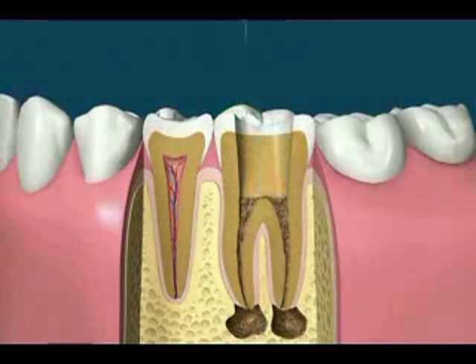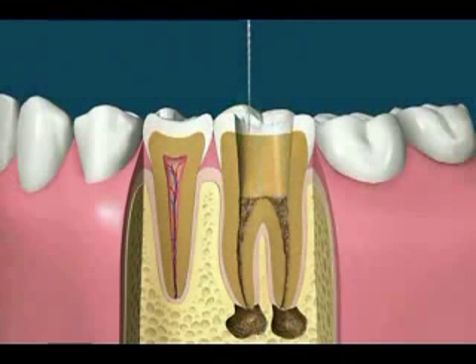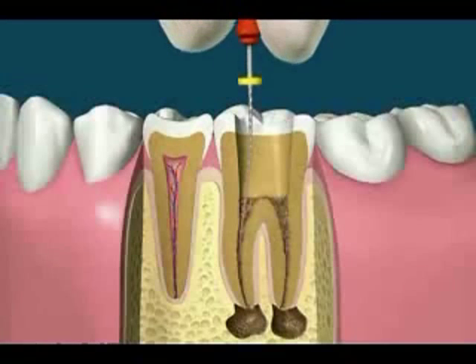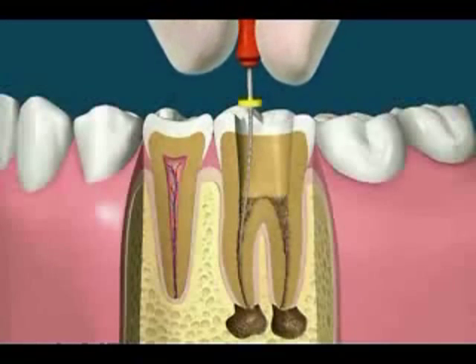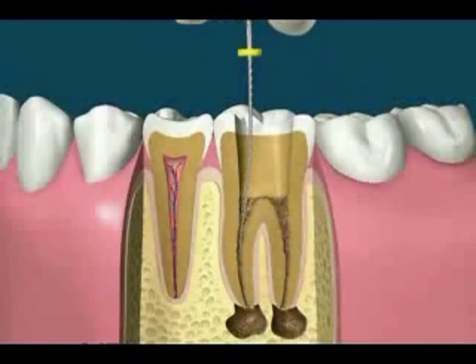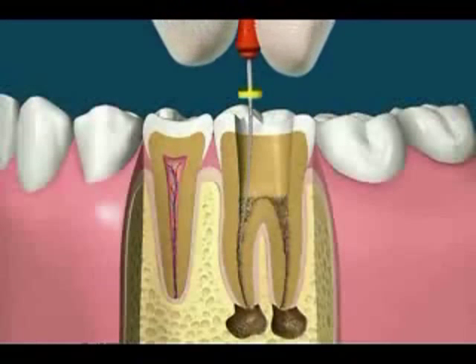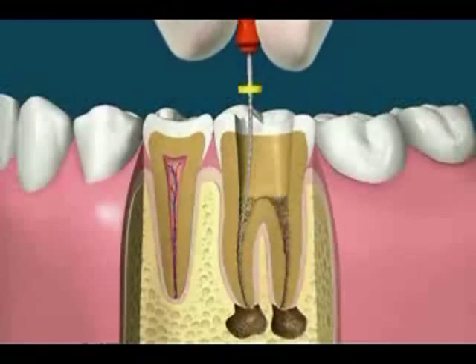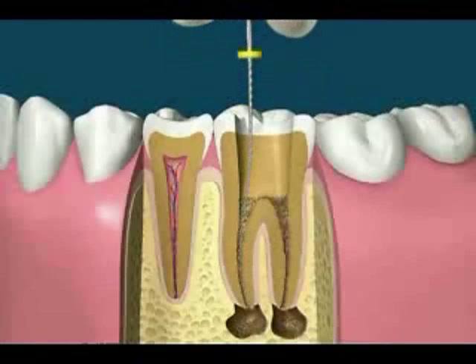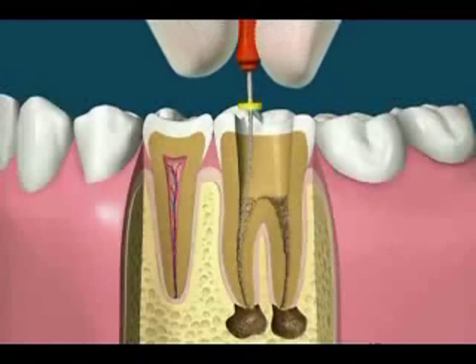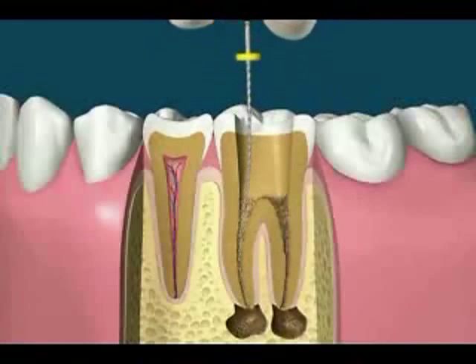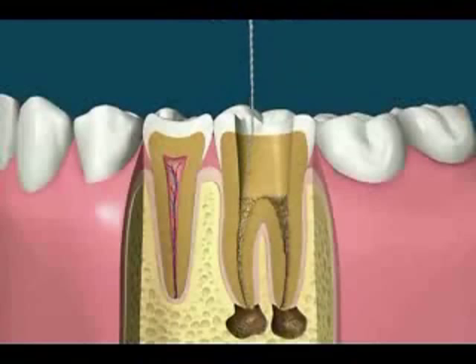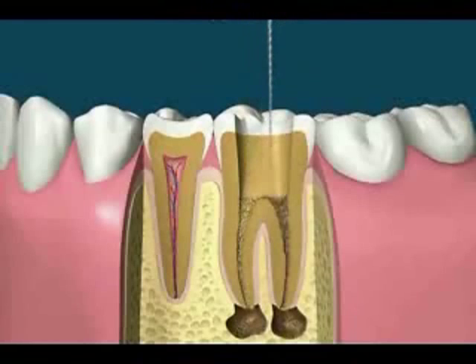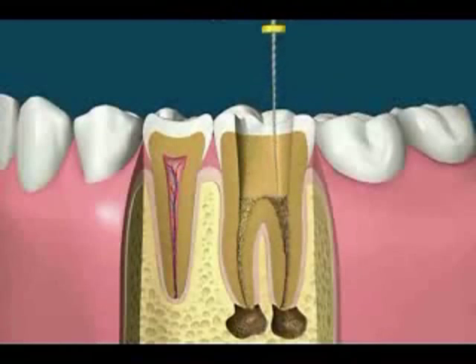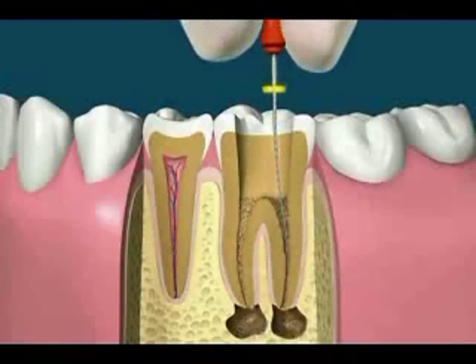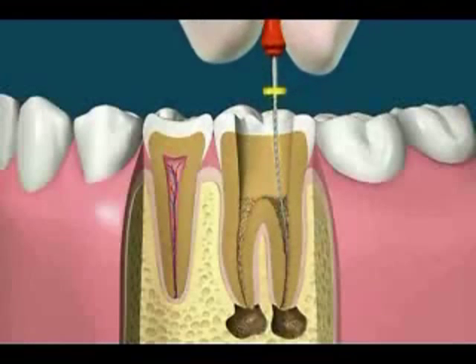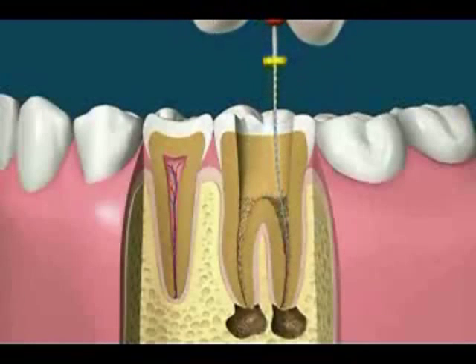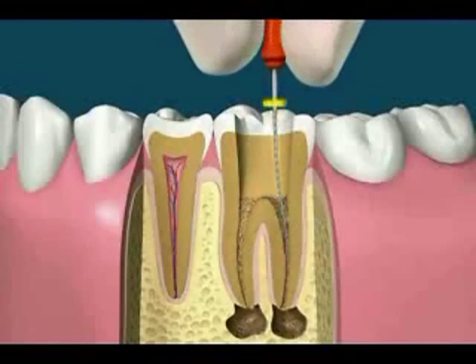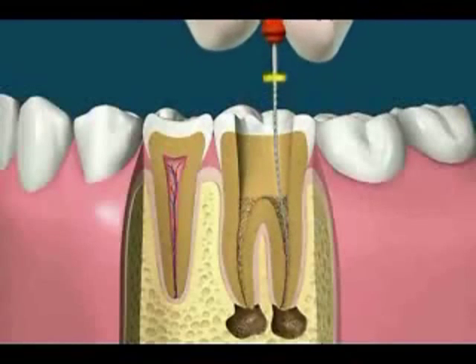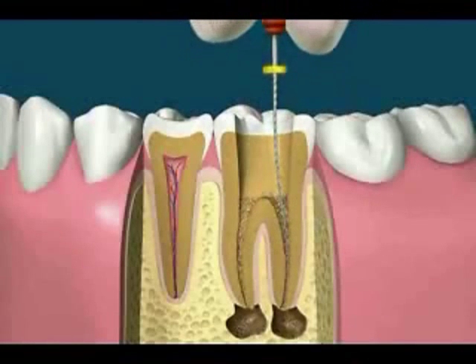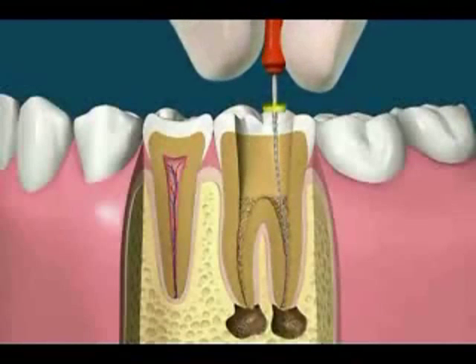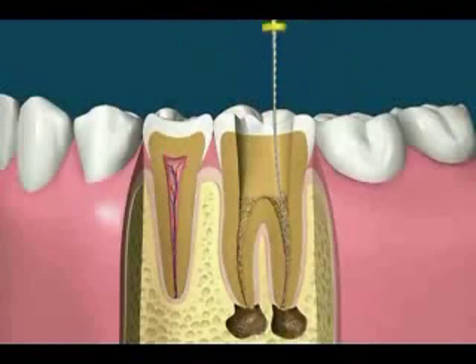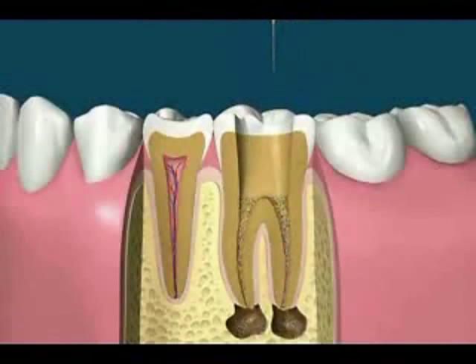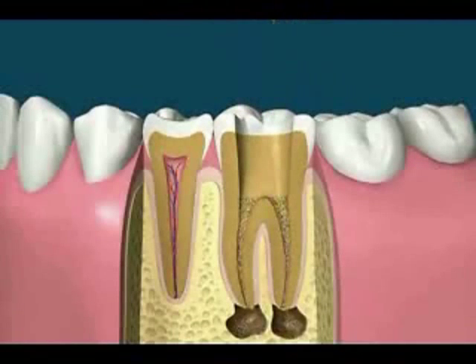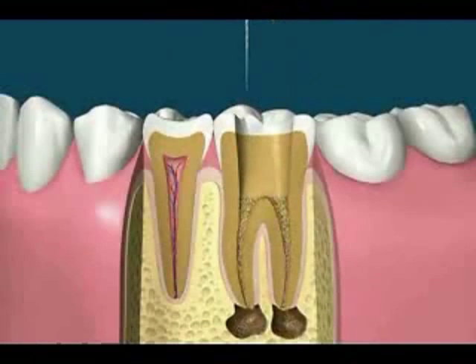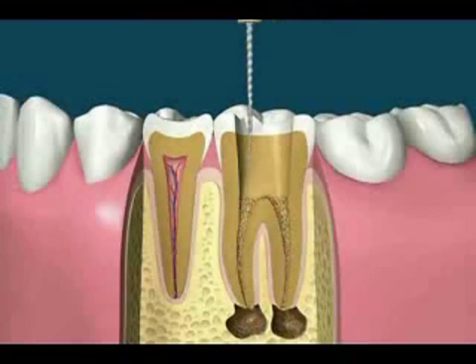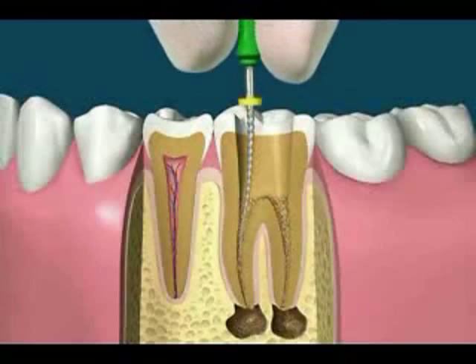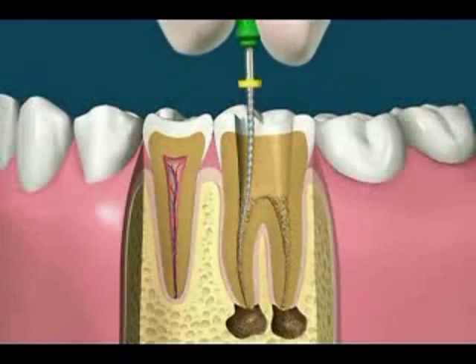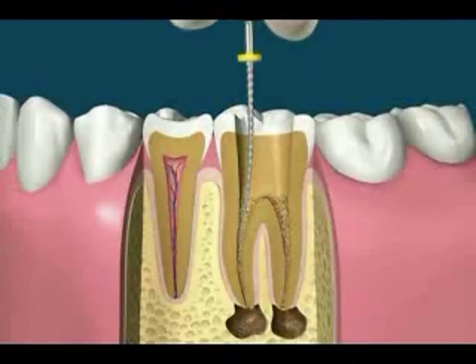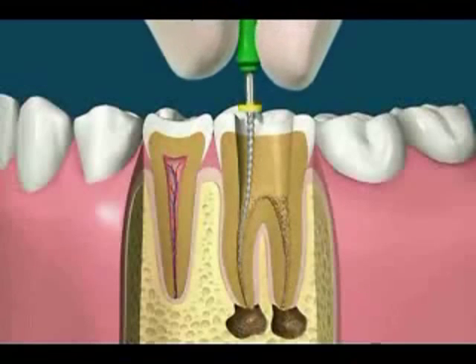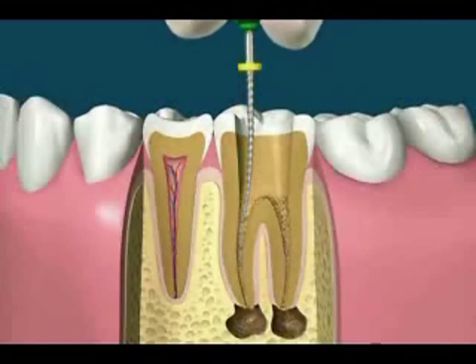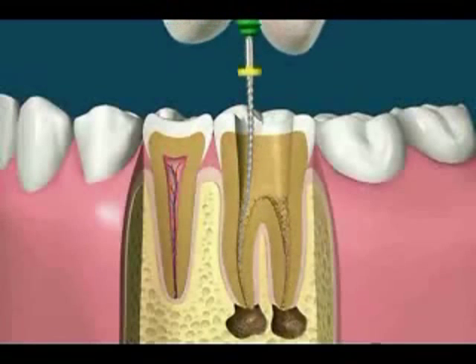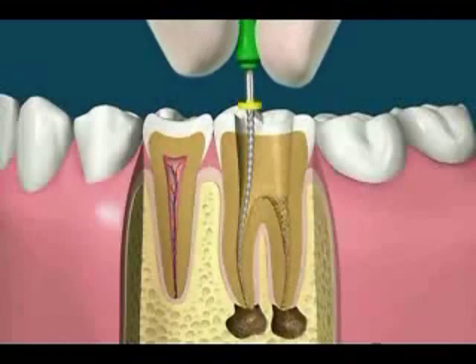Tiny files are then used to remove the contents of these canals. The manual method of root canal treatment involves using increasing file sizes that gently clean and shape these canals.